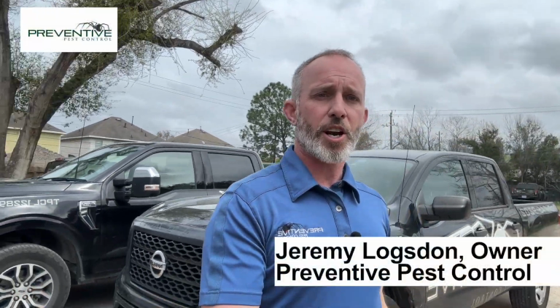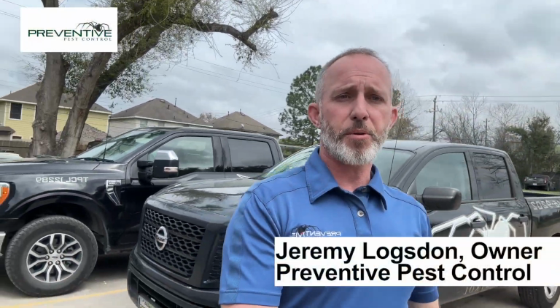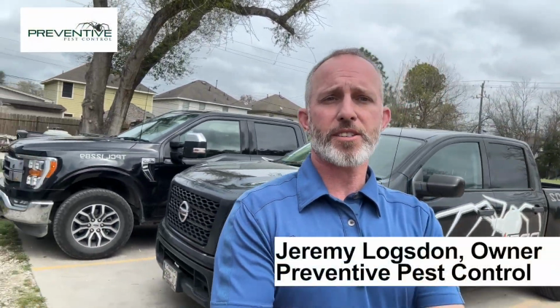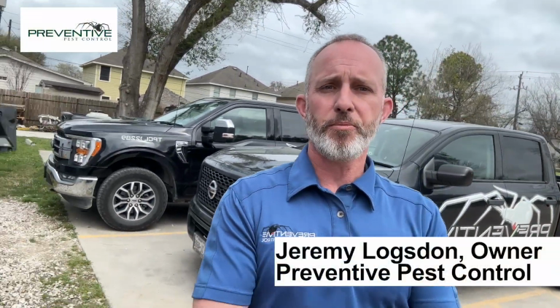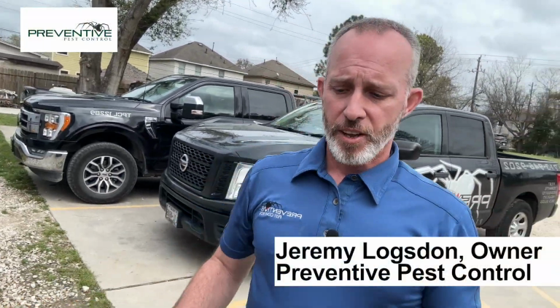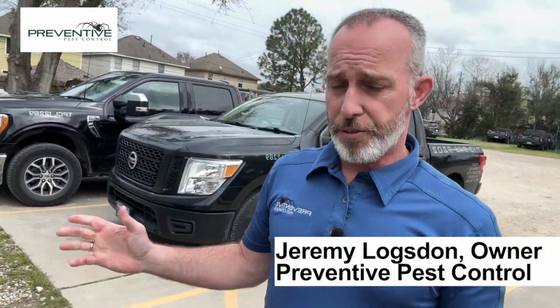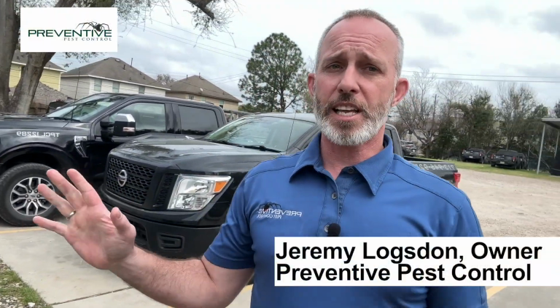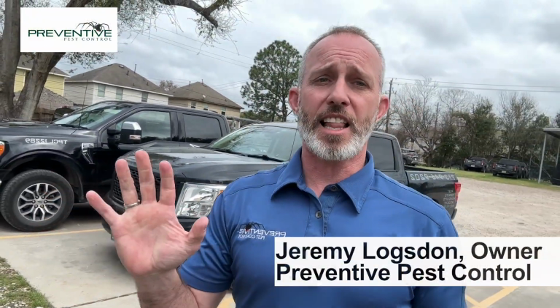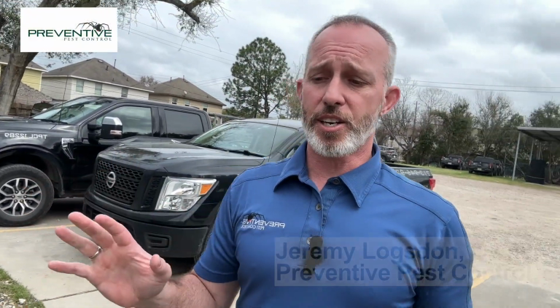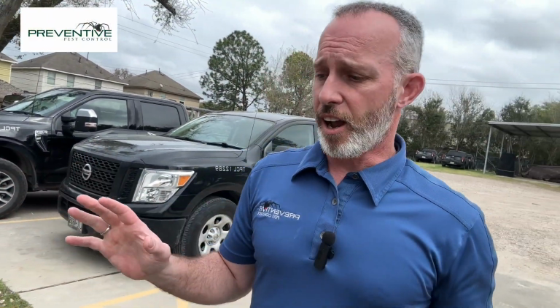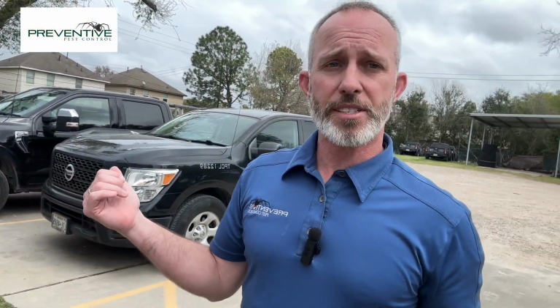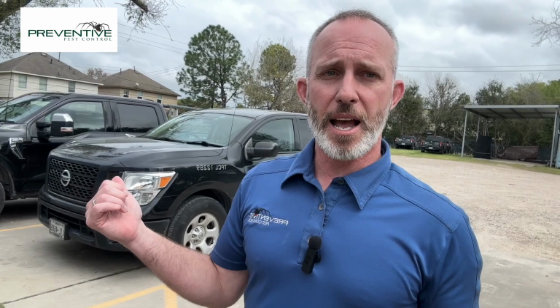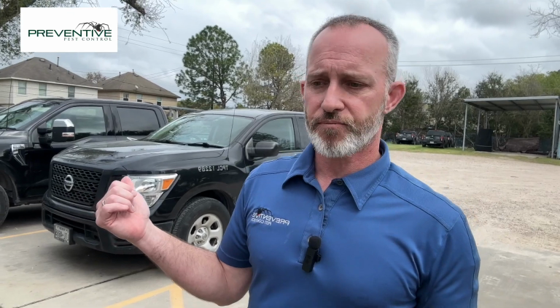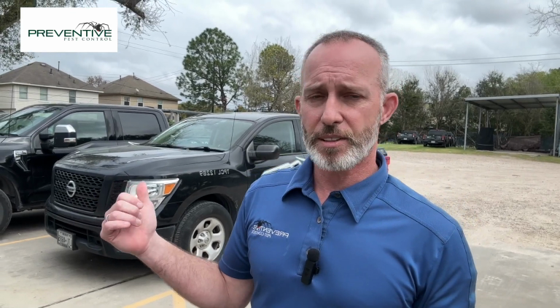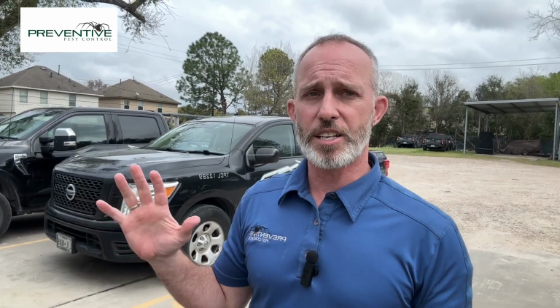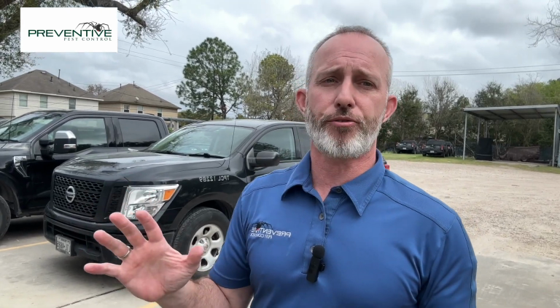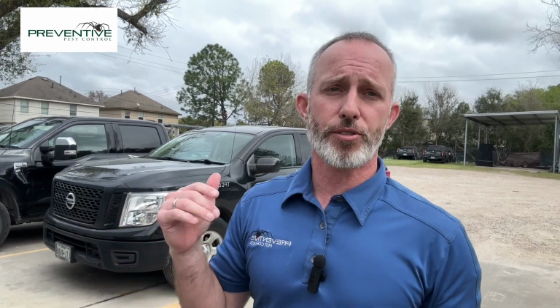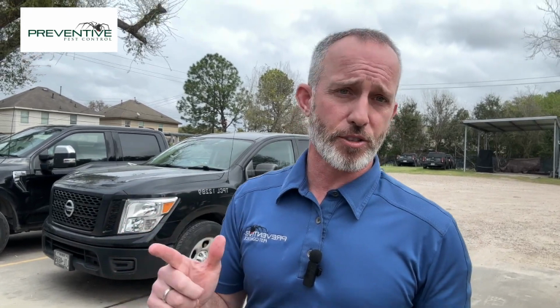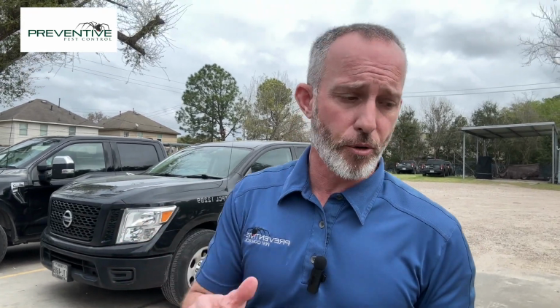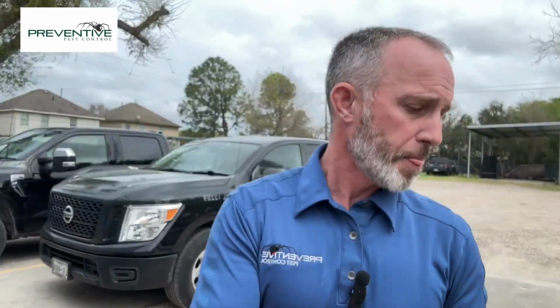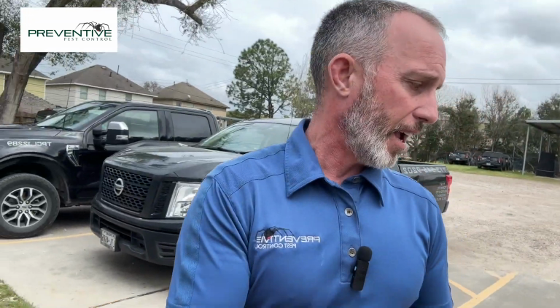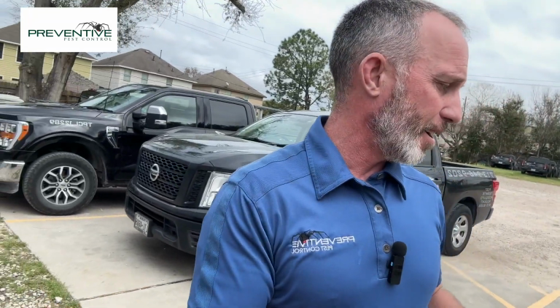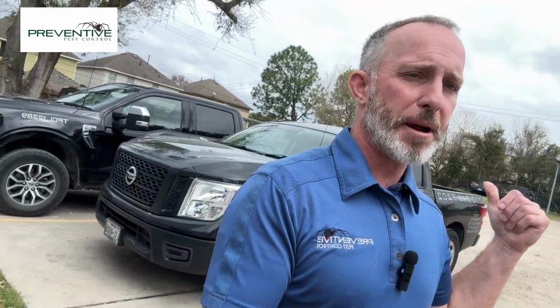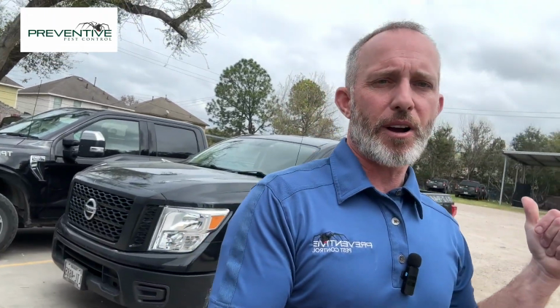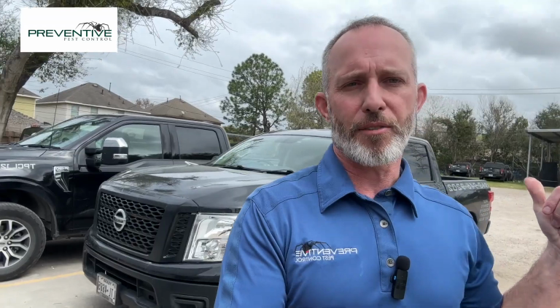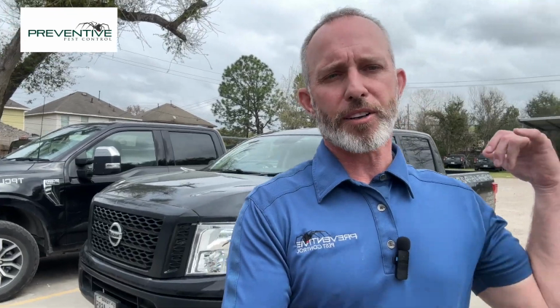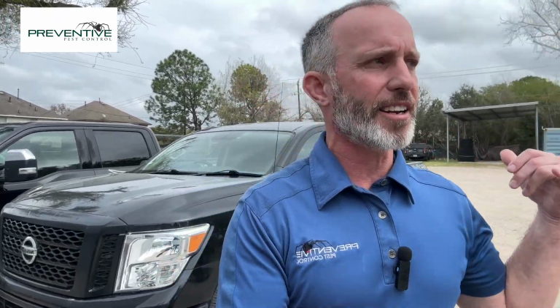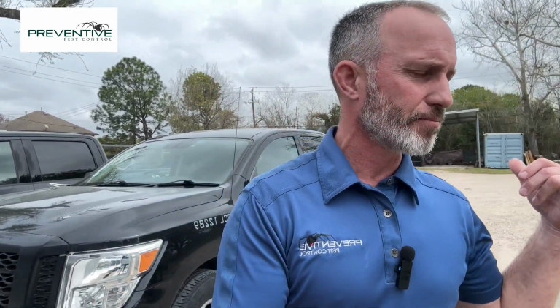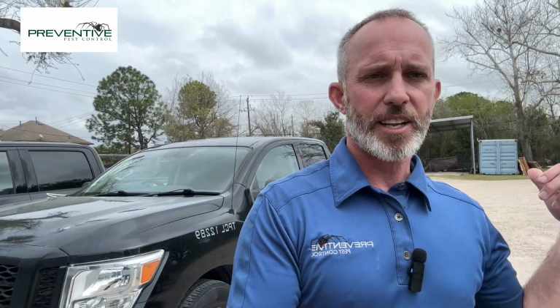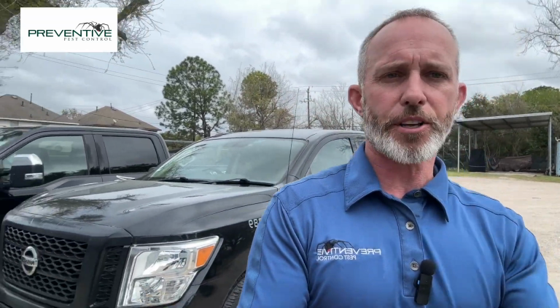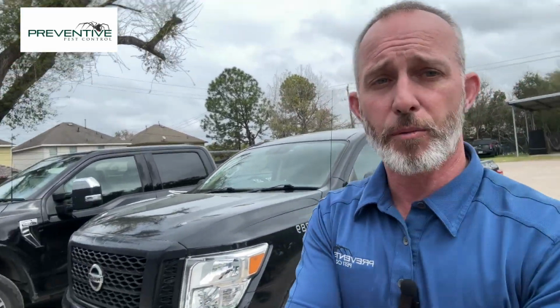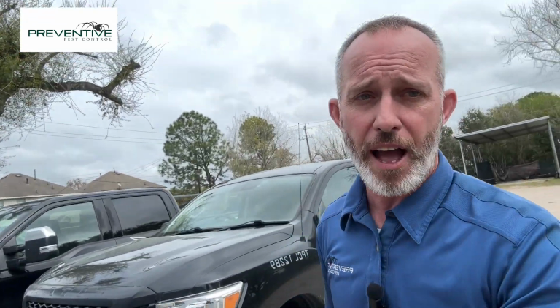Jeremy here at Prevent and Pest Control. We did a video just like this last year around the same time. Today's March 4th, 2024, and we've come out to our parking lot here — and what do we find?